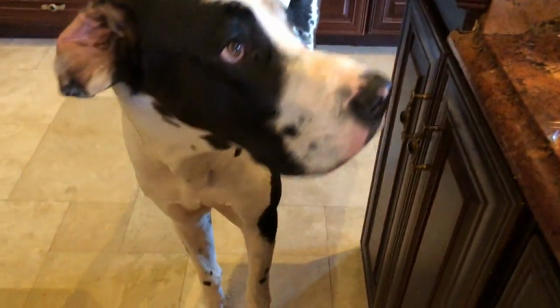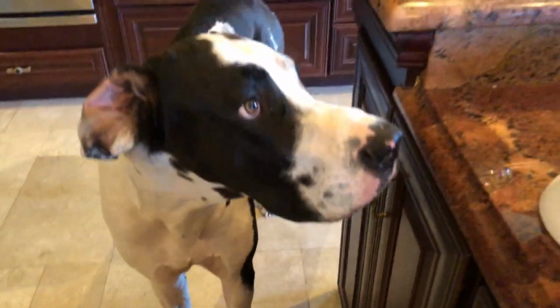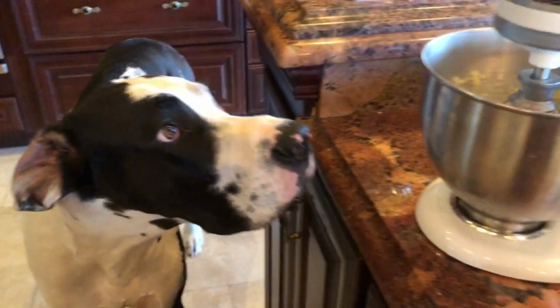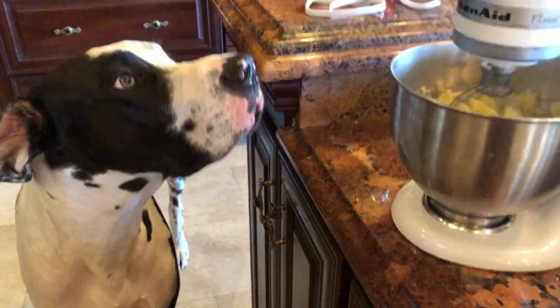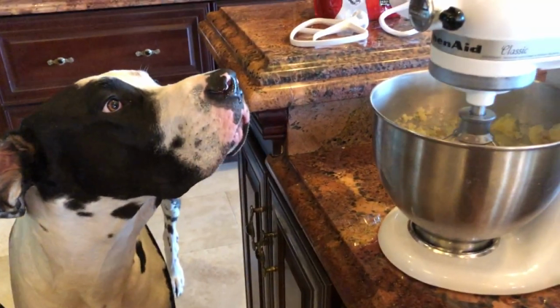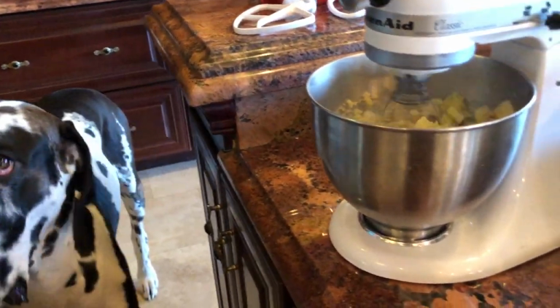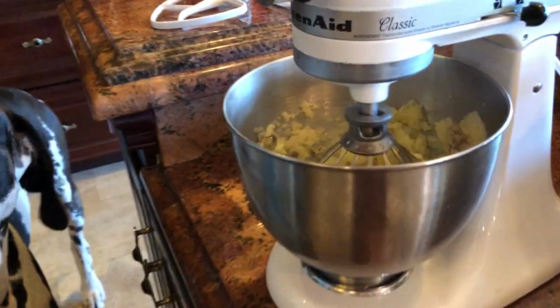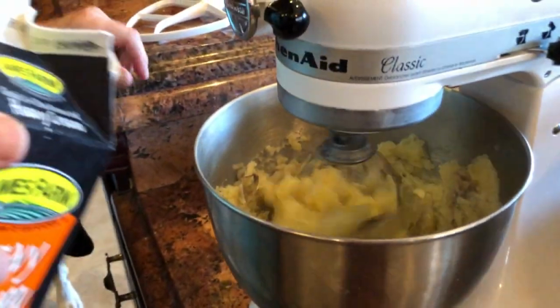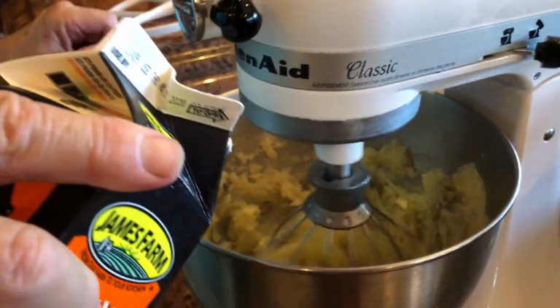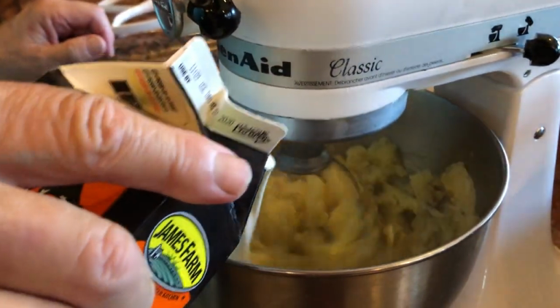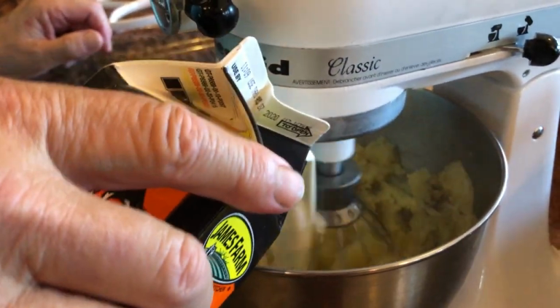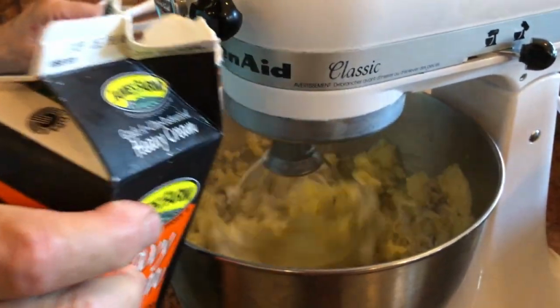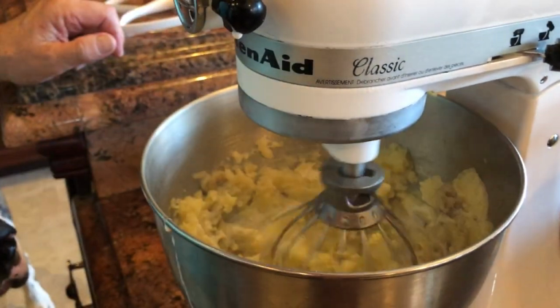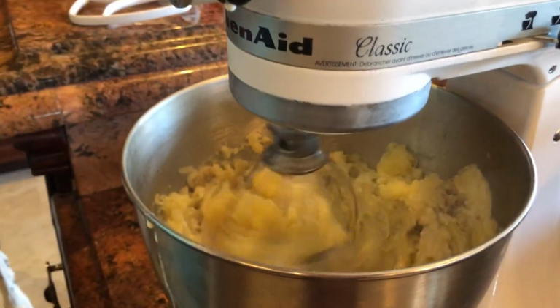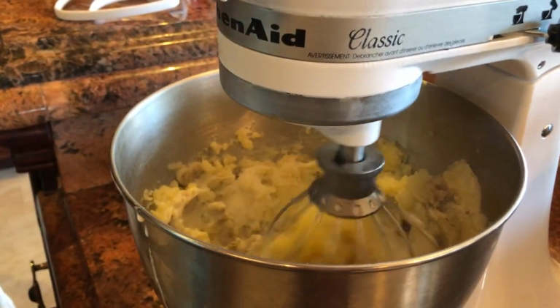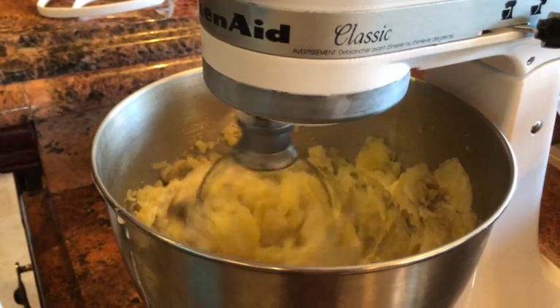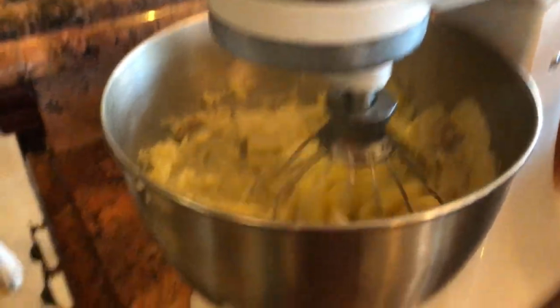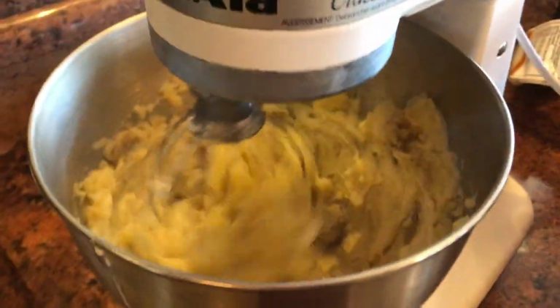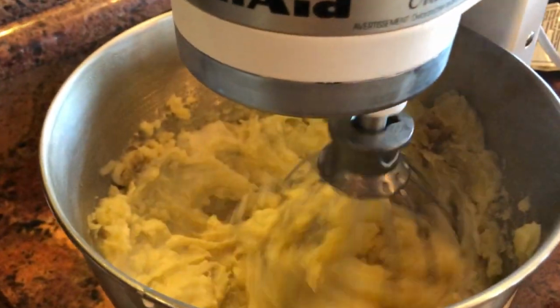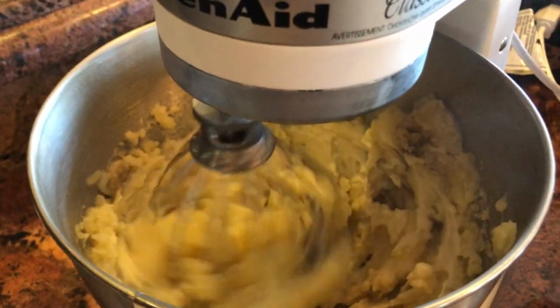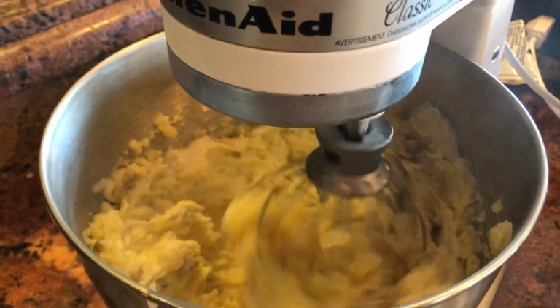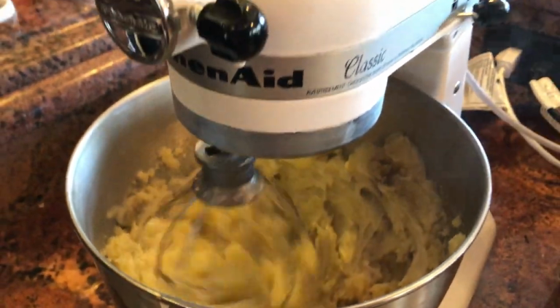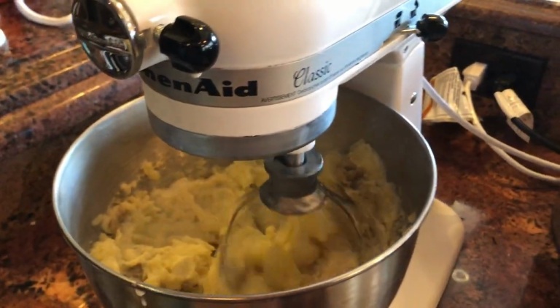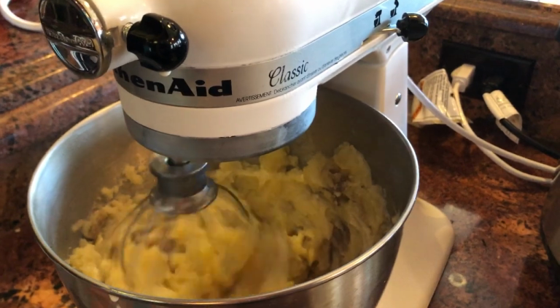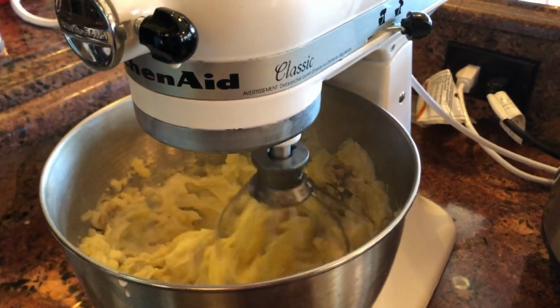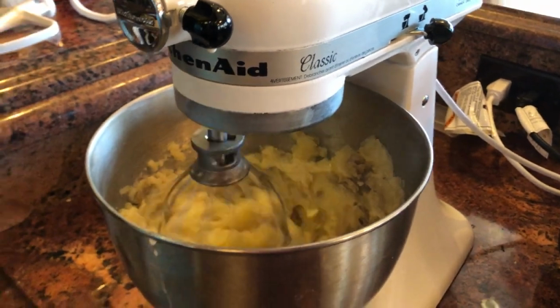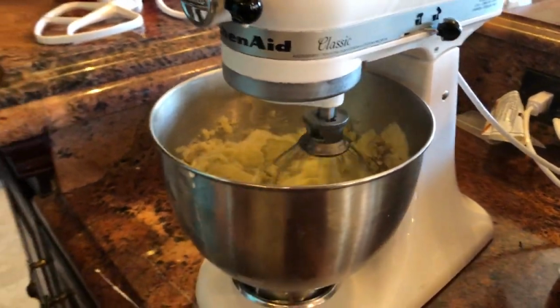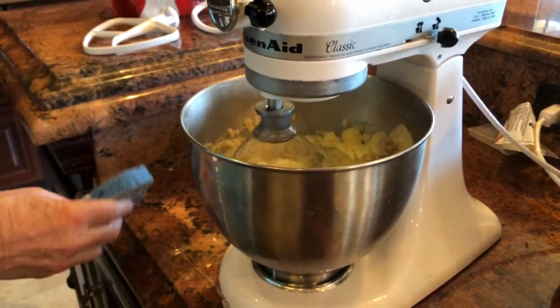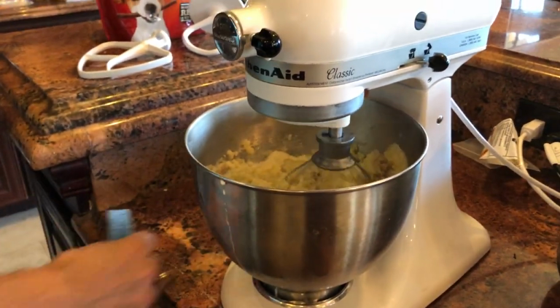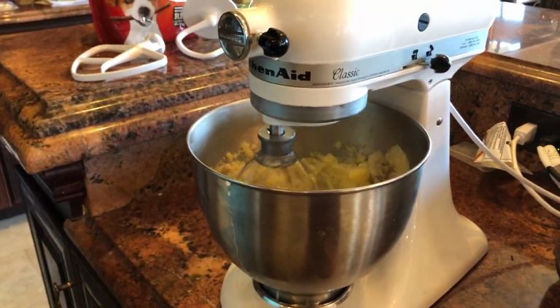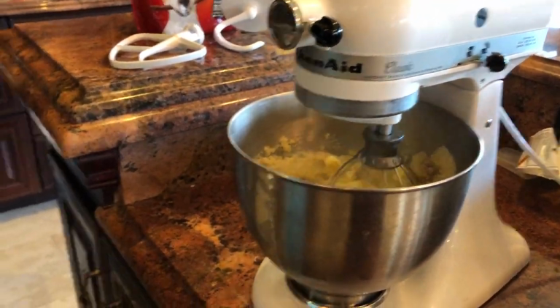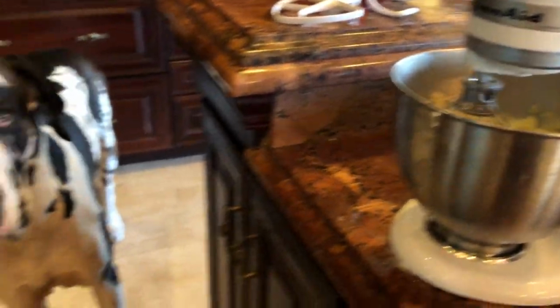Mikey, what do you think? Mike's going to make a little cream and potatoes. I'm not sure what it's doing but I'm guessing it's a pretty good thing. Mike, what do you think?